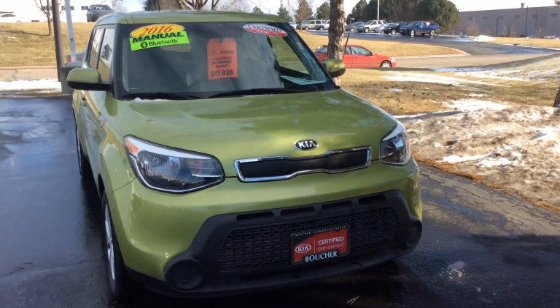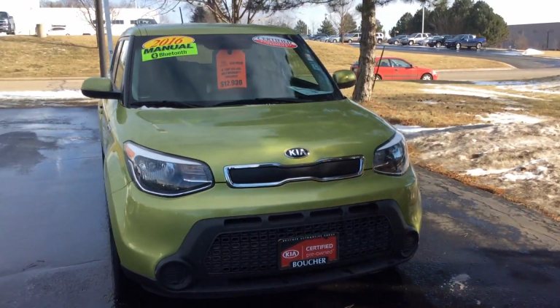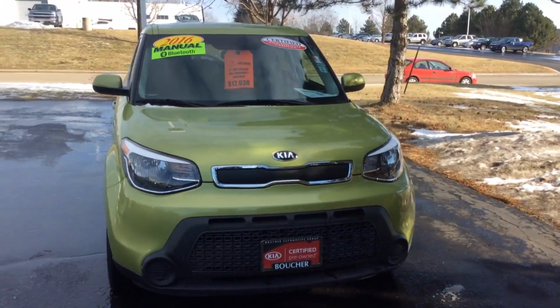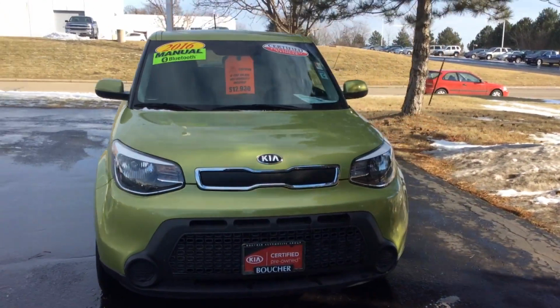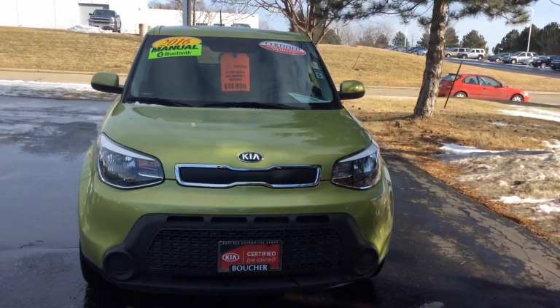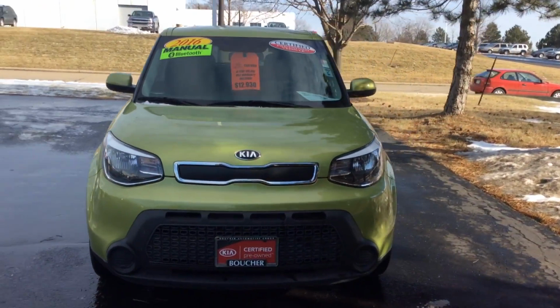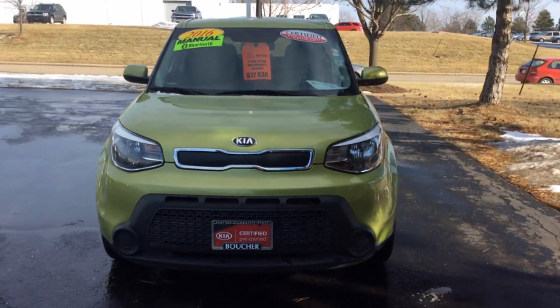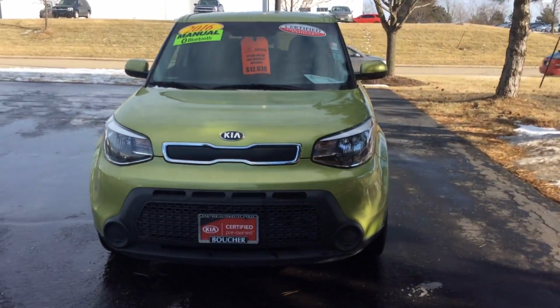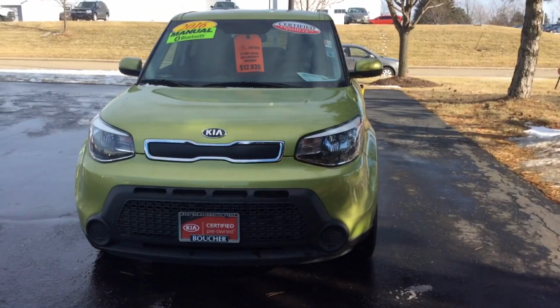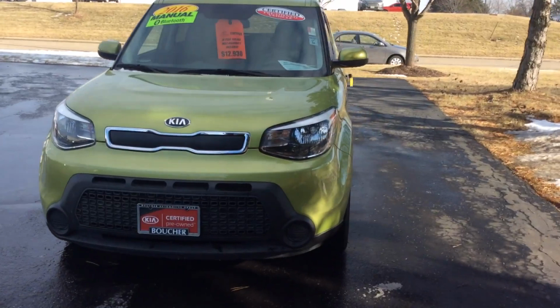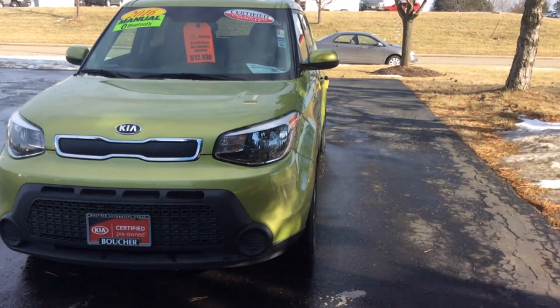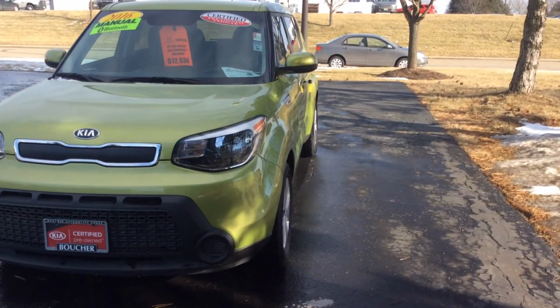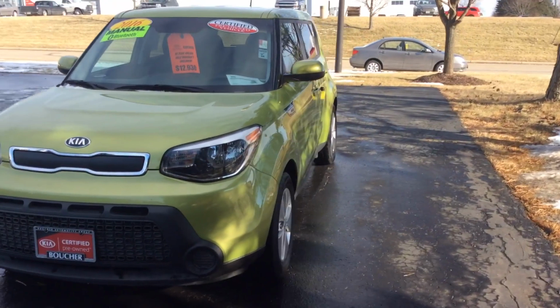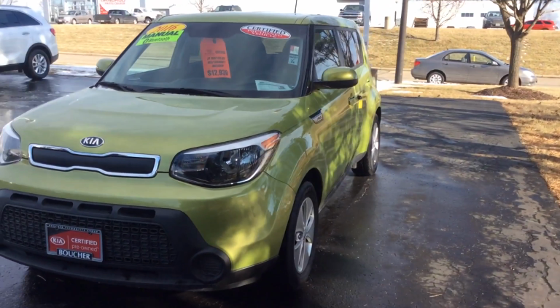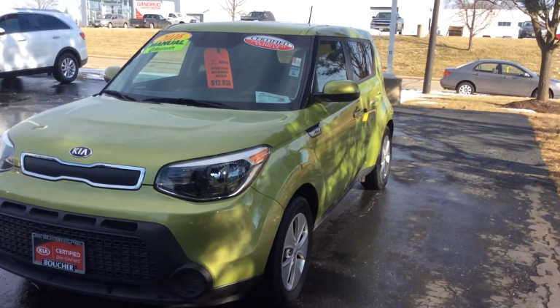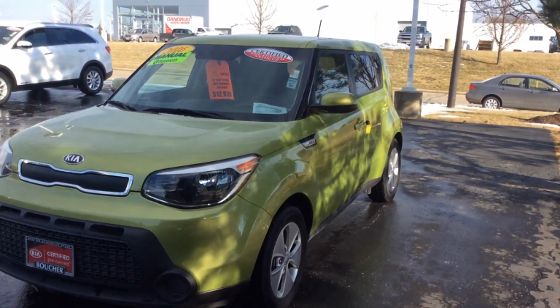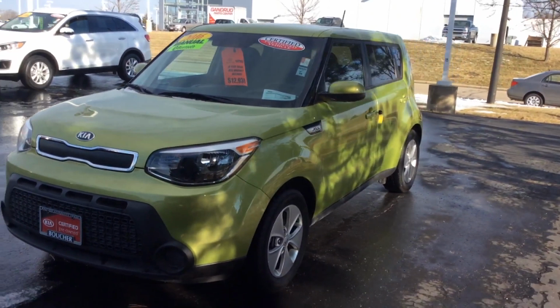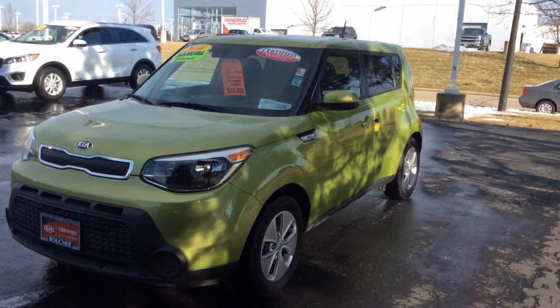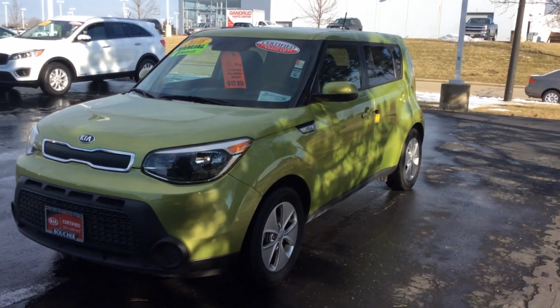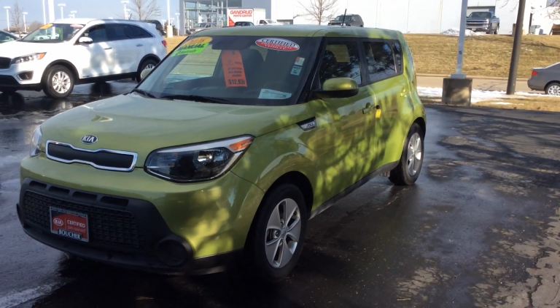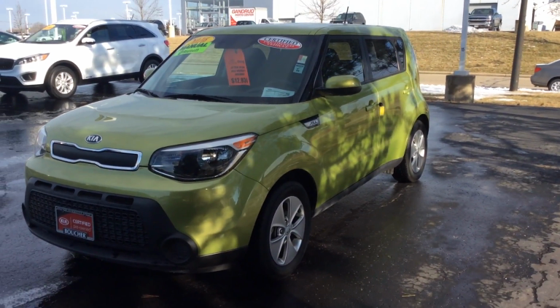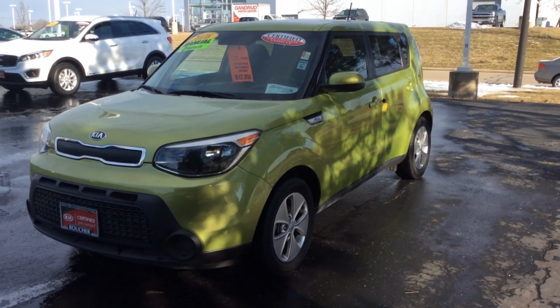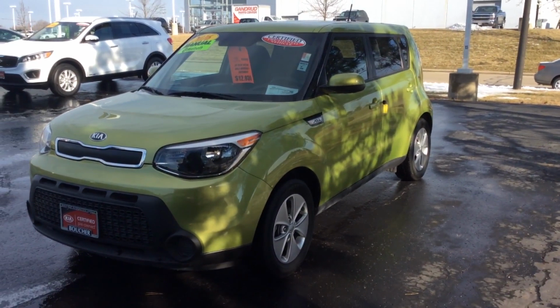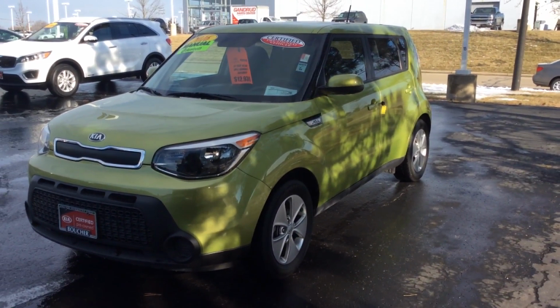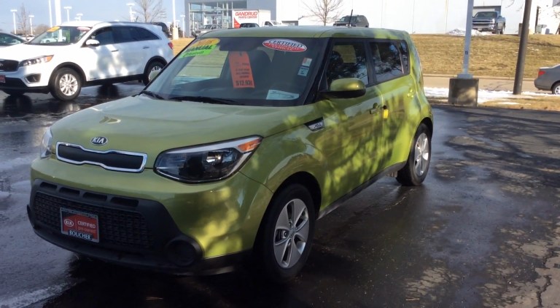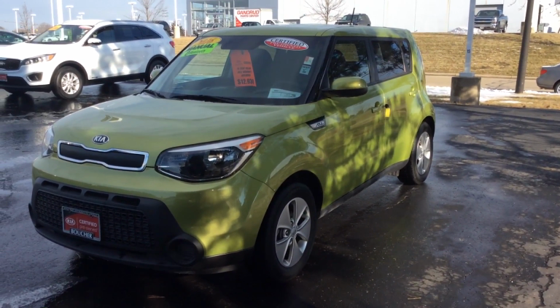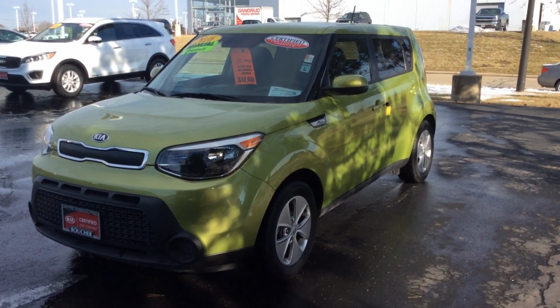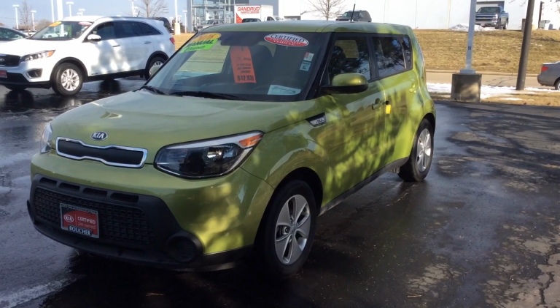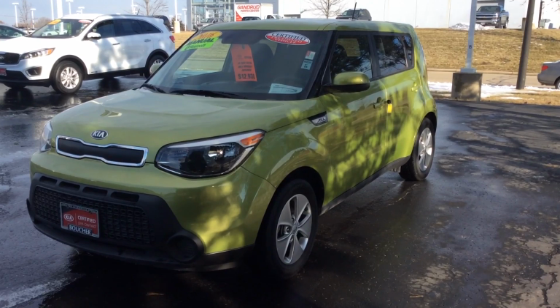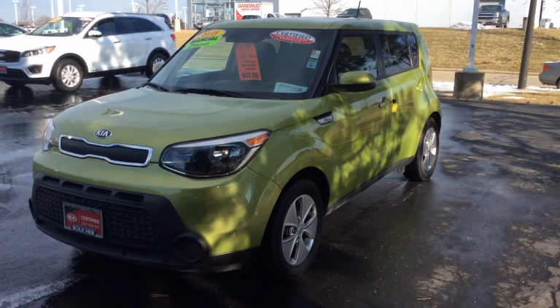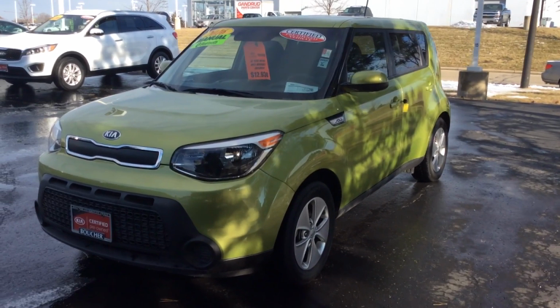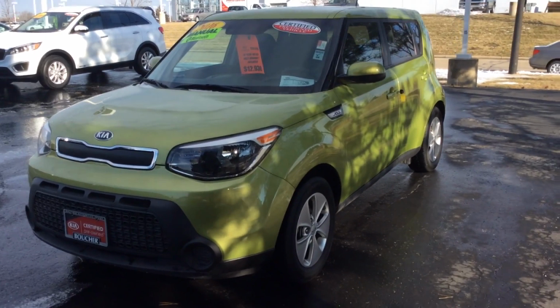This is the alien green with a black cloth interior. It is certified by Kia, so you get the full remaining factory warranty, including a 100,000 mile powertrain warranty.